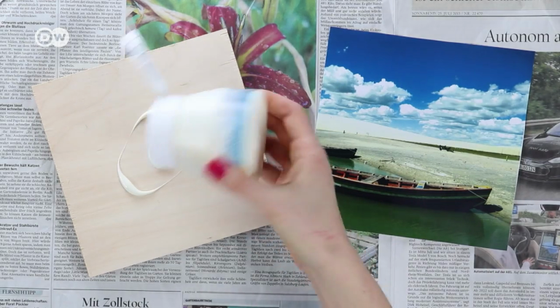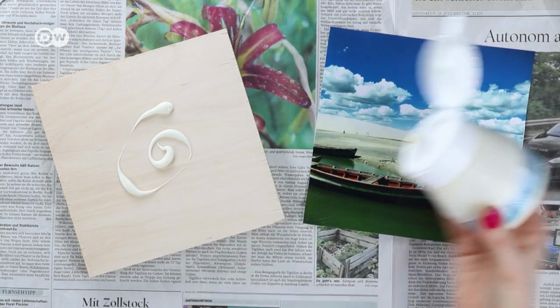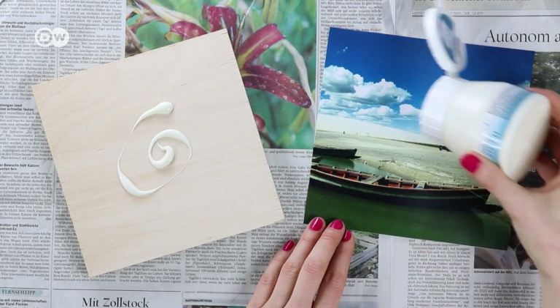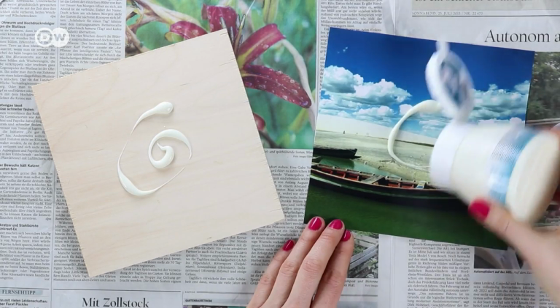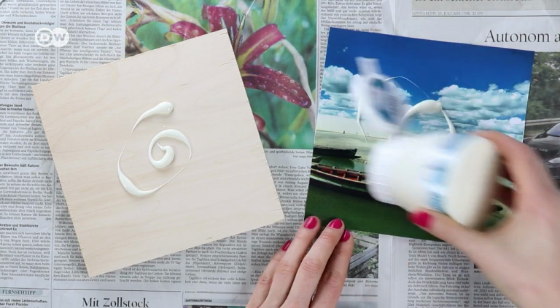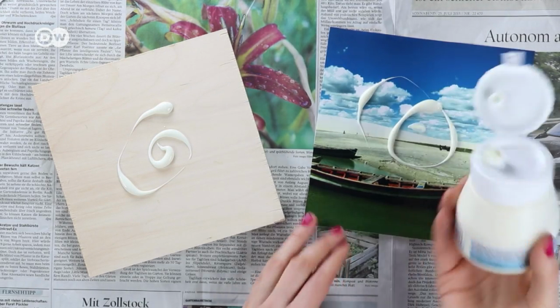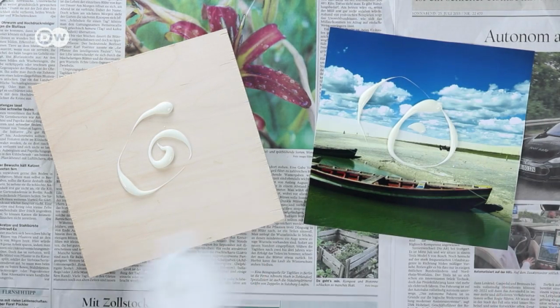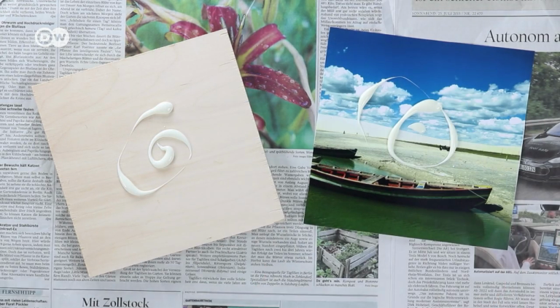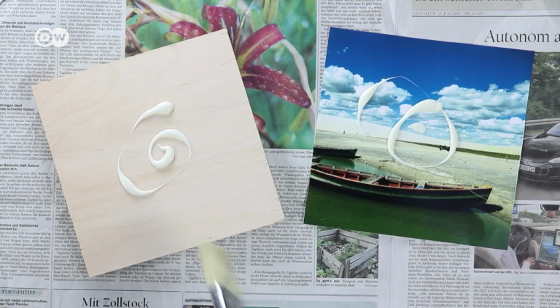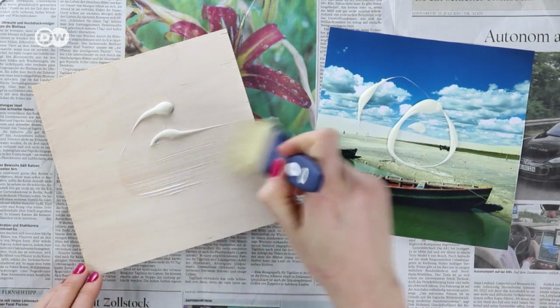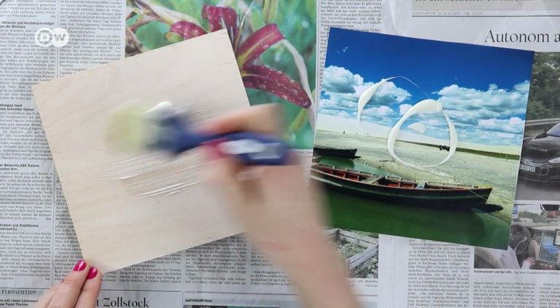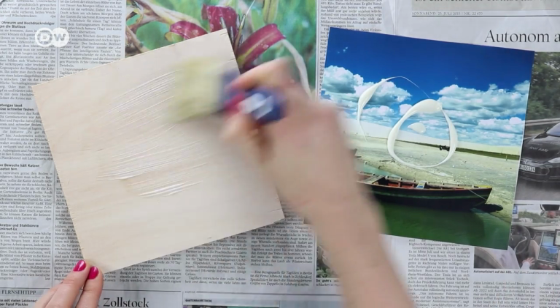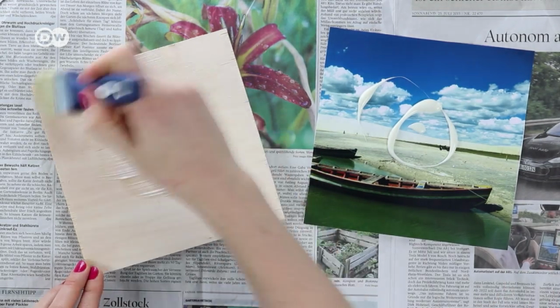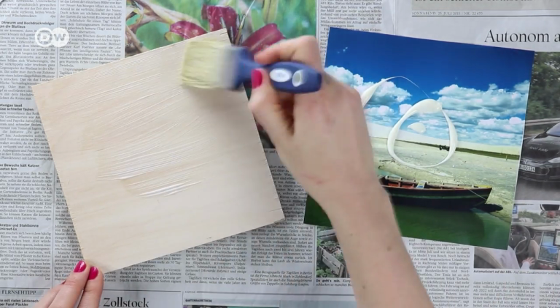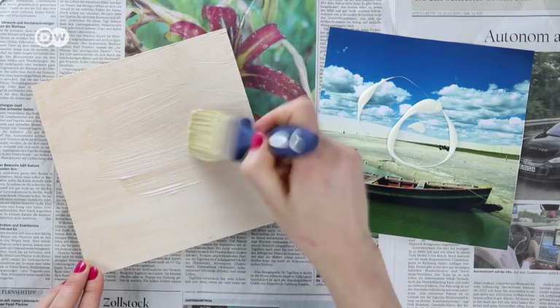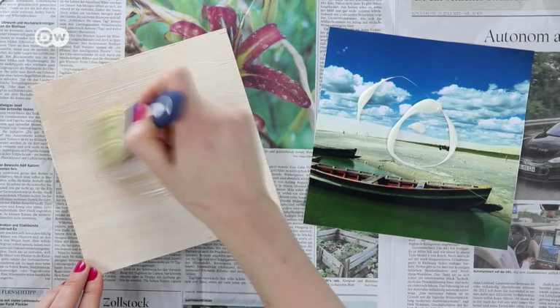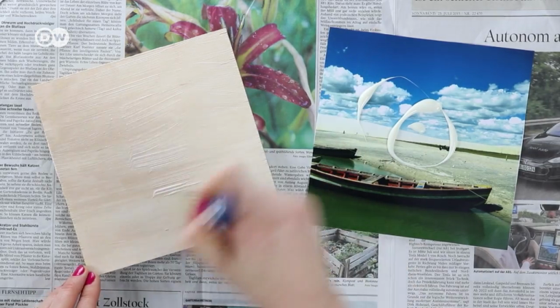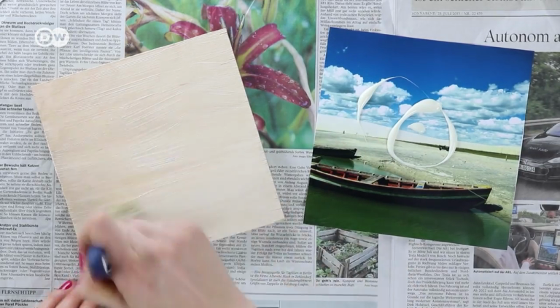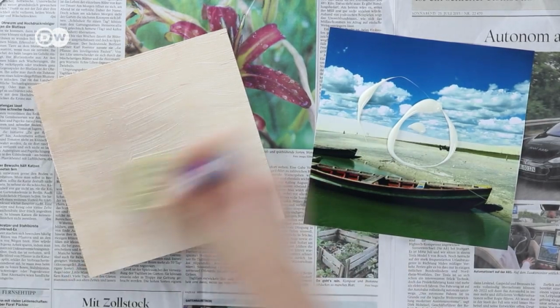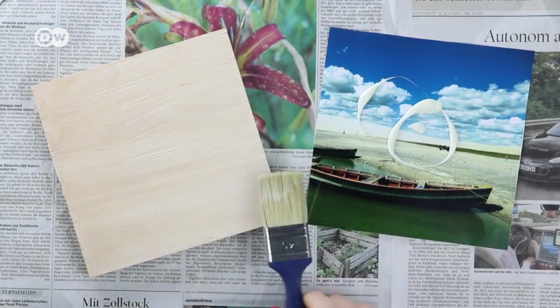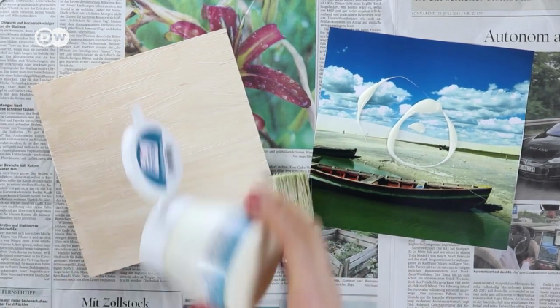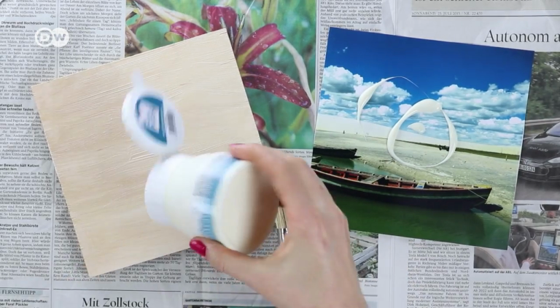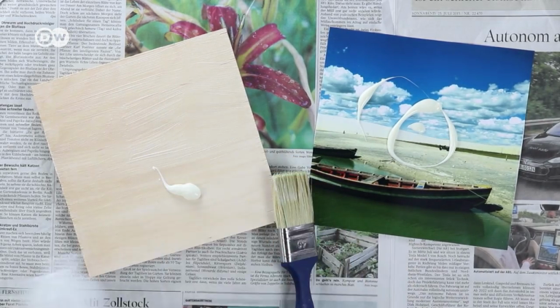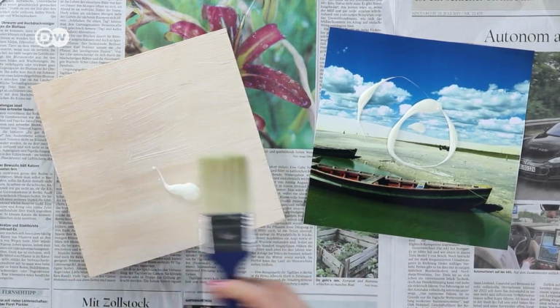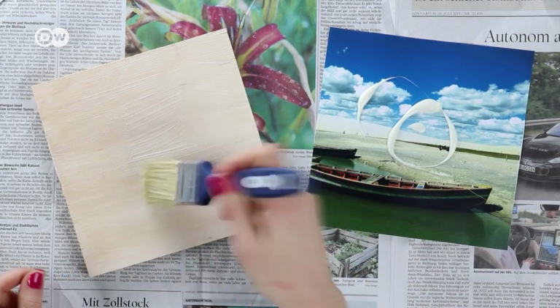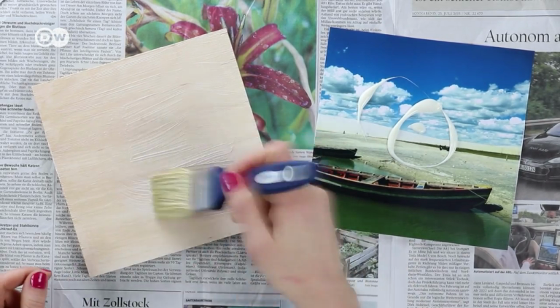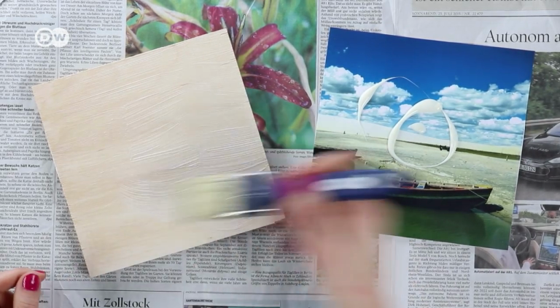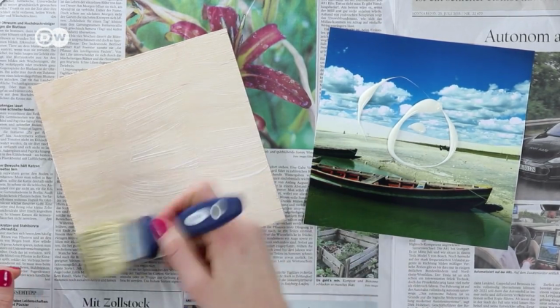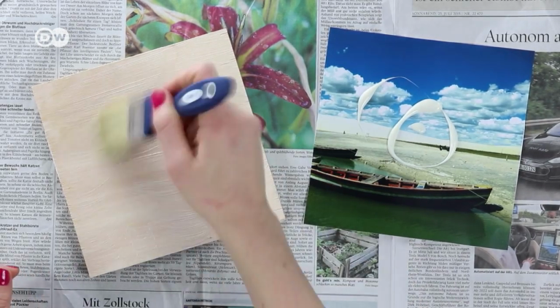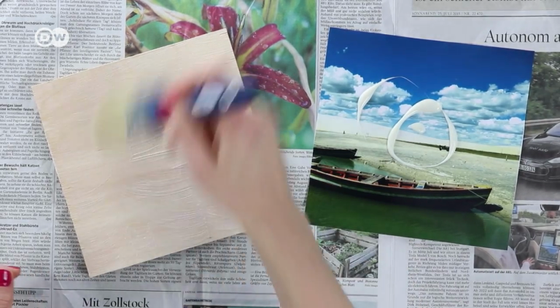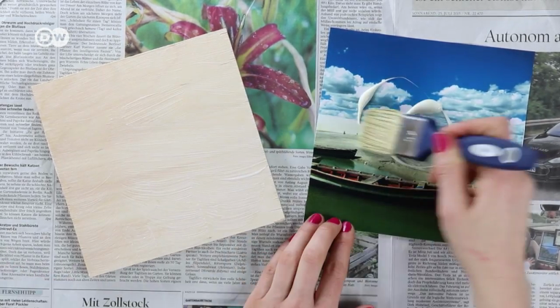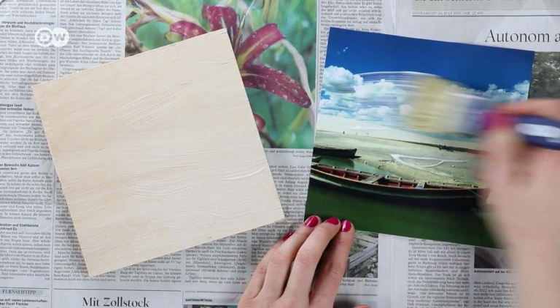Generously spread the glue onto the wood and the front of your photo. Don't skimp. Use the brush to cover every millimeter, all the way to the very edges.